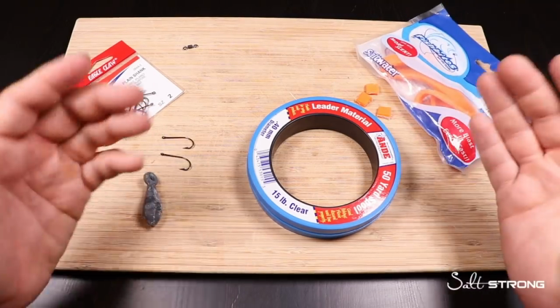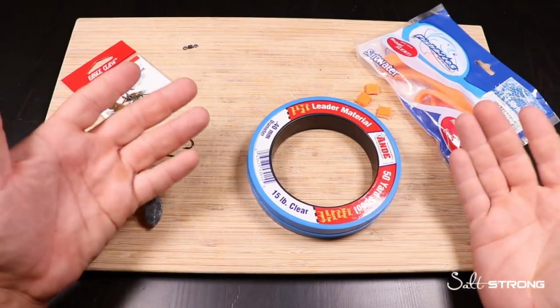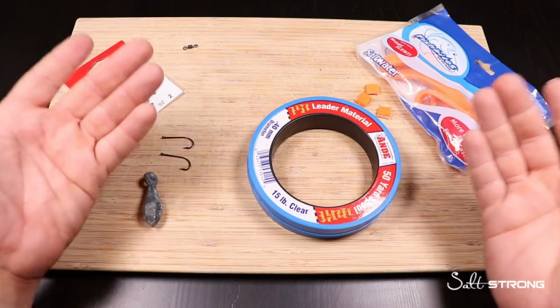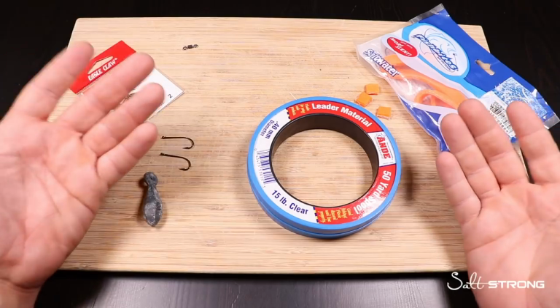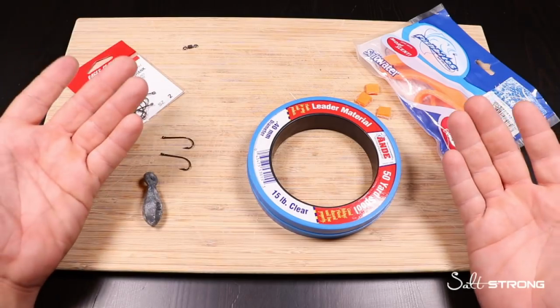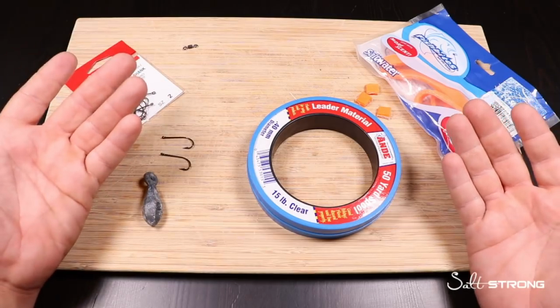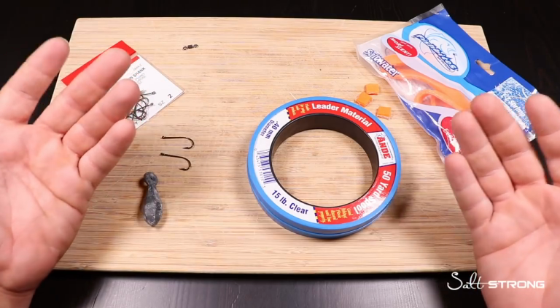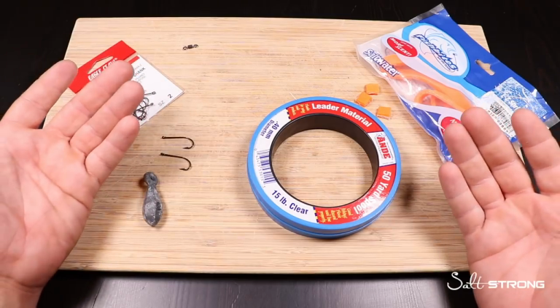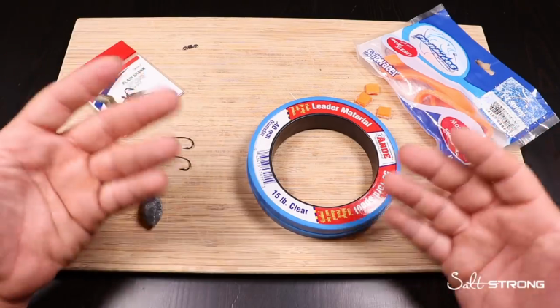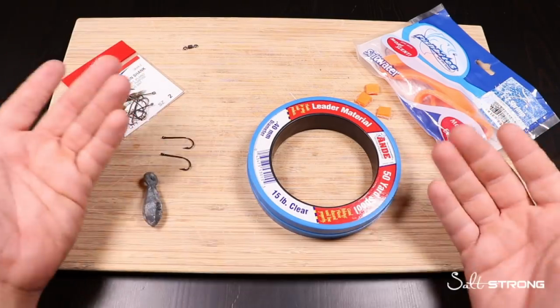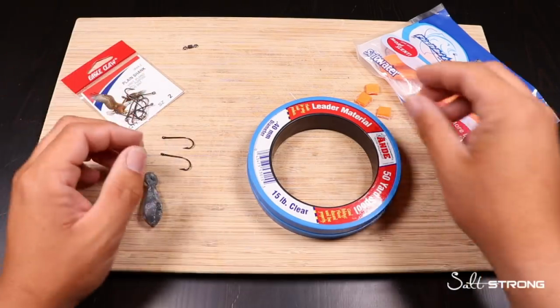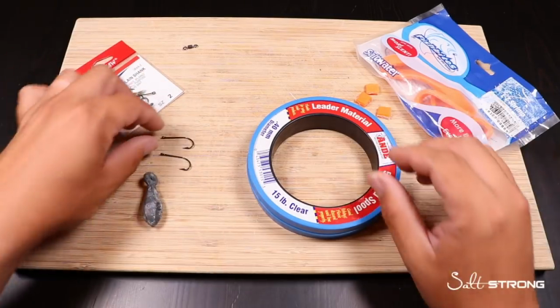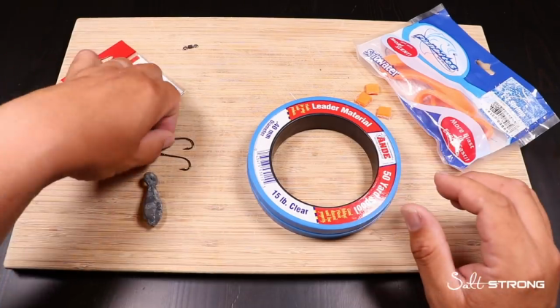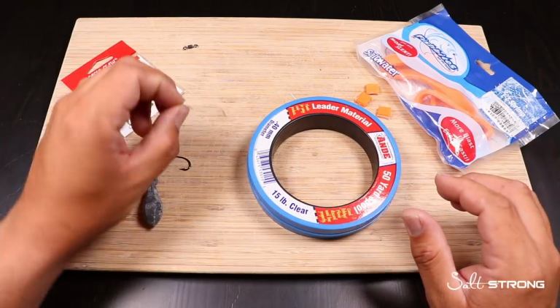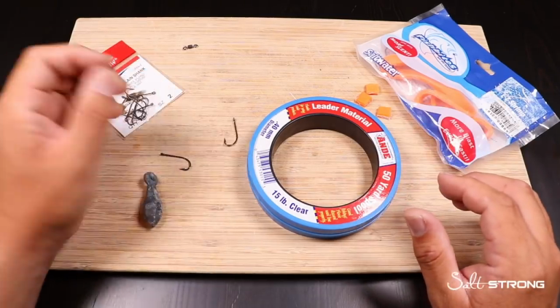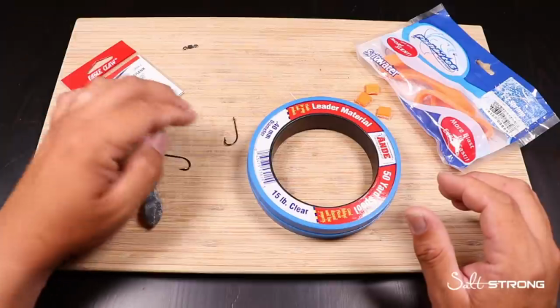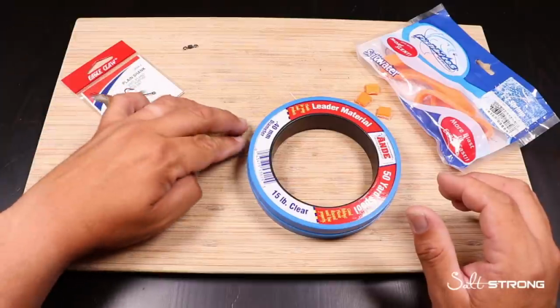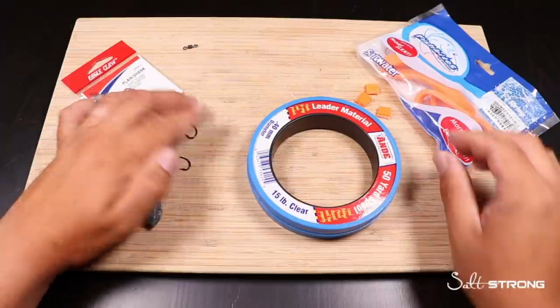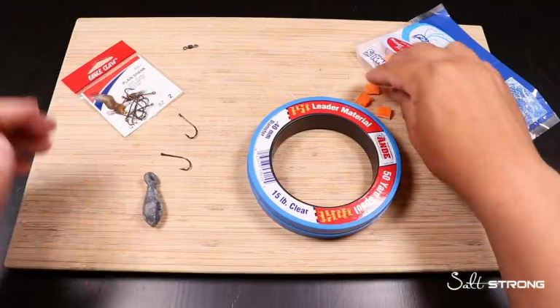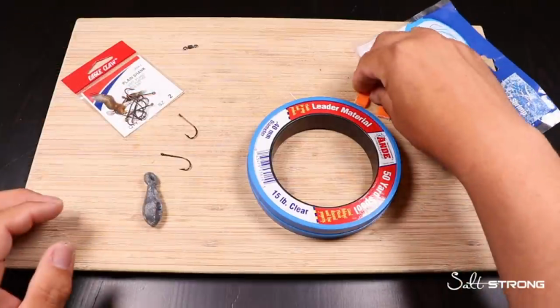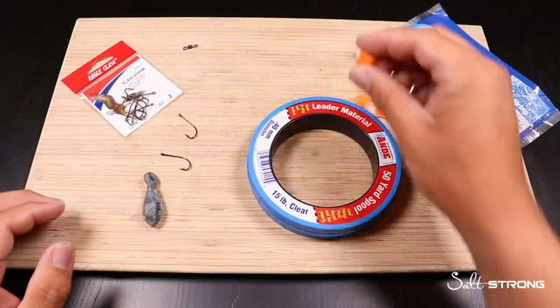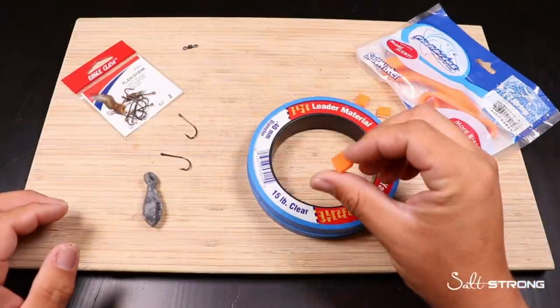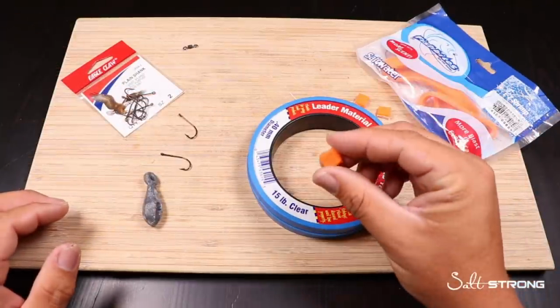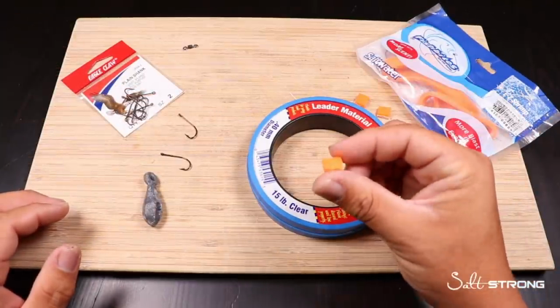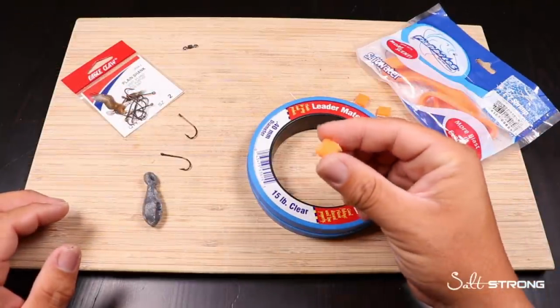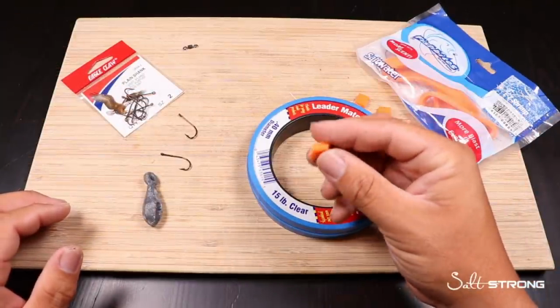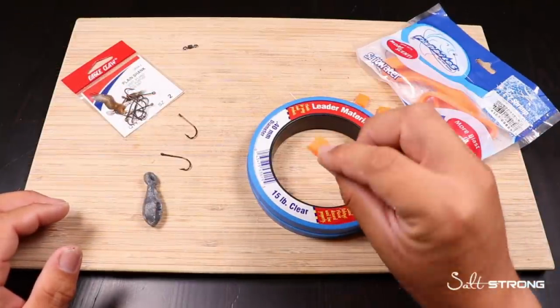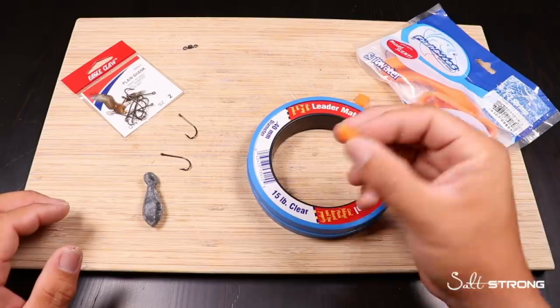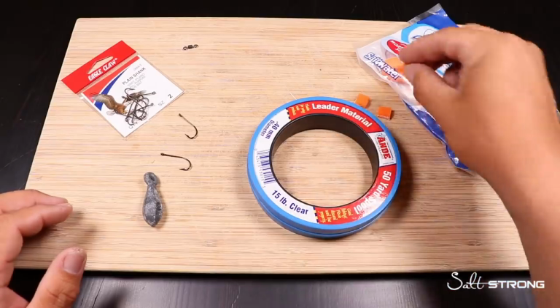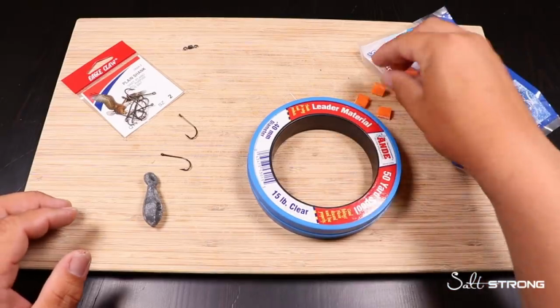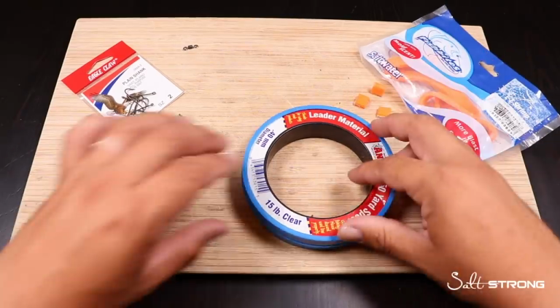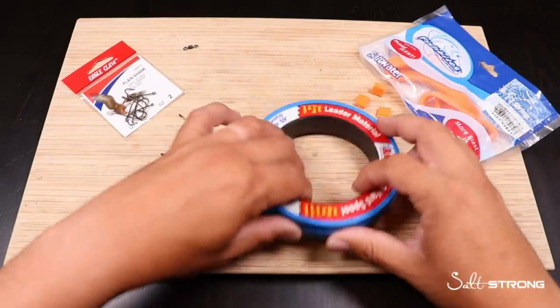If you'd like, you can get yourself some fresh dead shrimp as well to add on top of the fish bites onto the hook. But I've caught plenty of croakers just on the fish bites themselves. This stuff's pretty cool. So let's get into tying it.